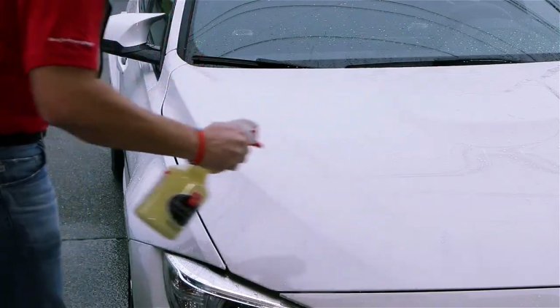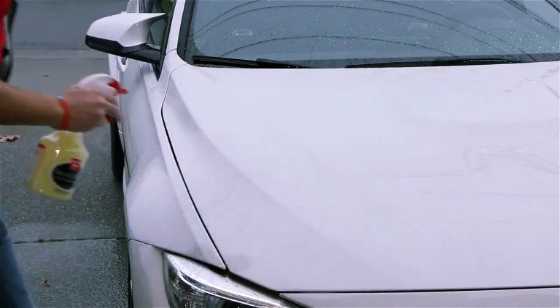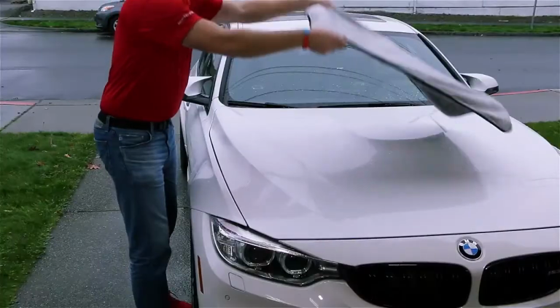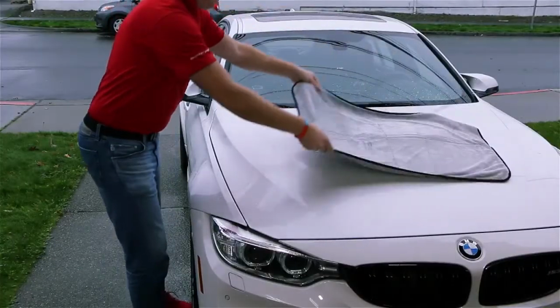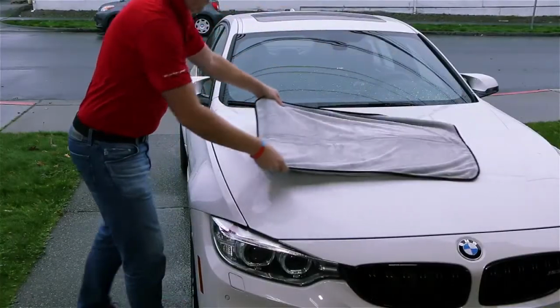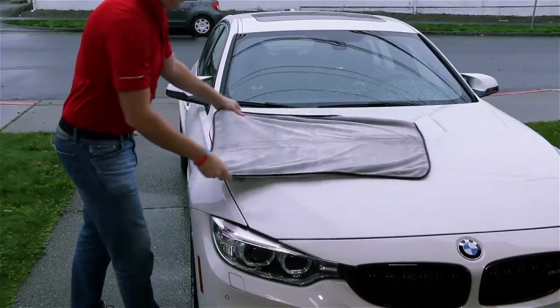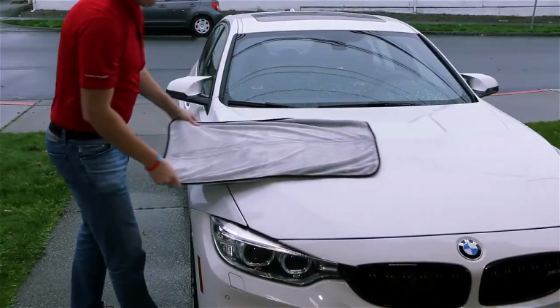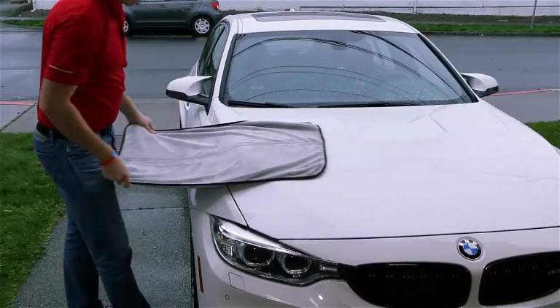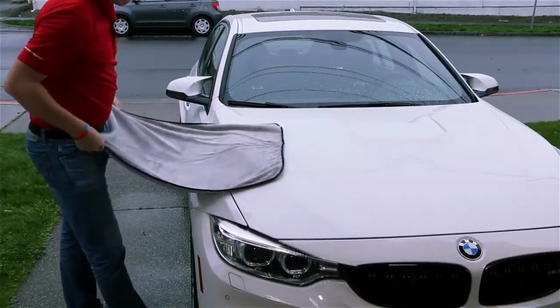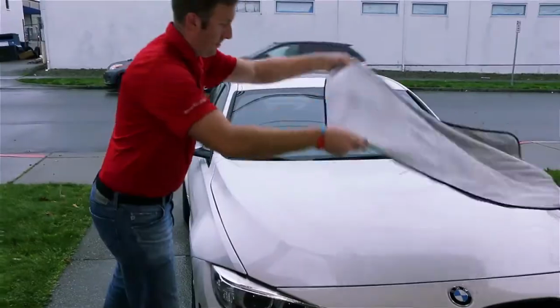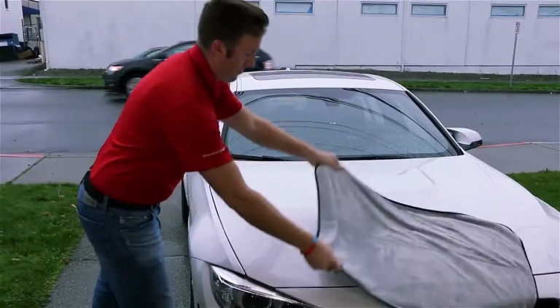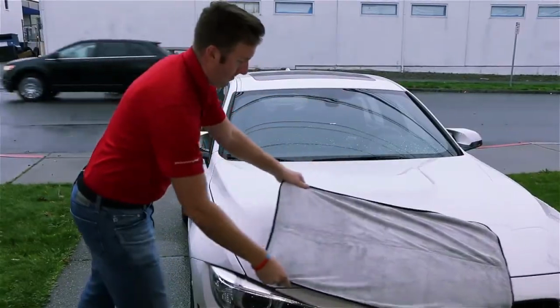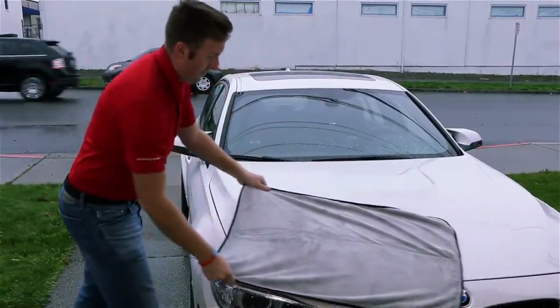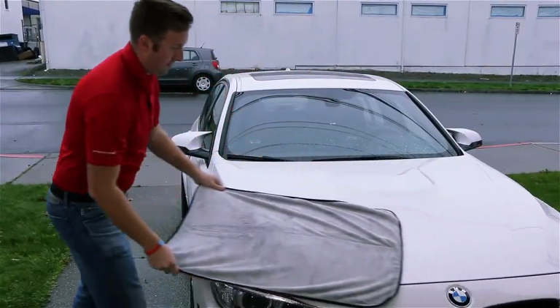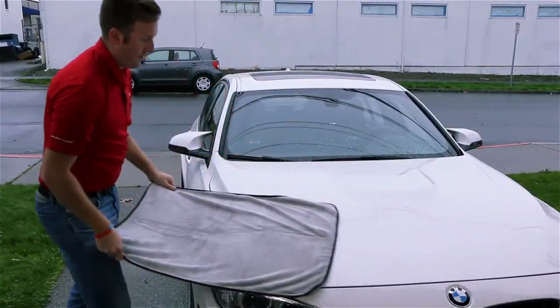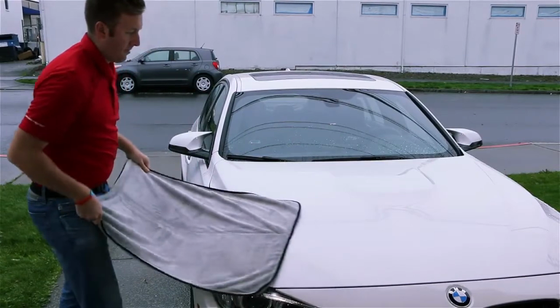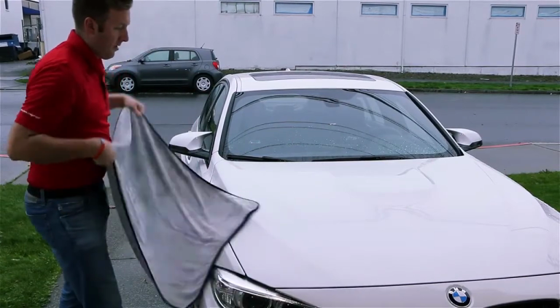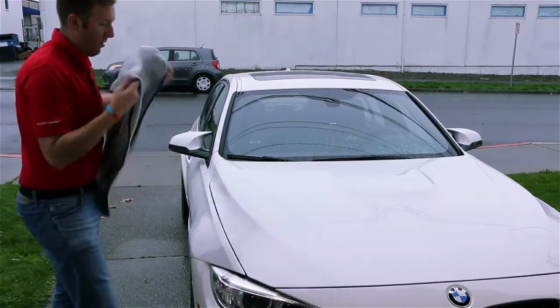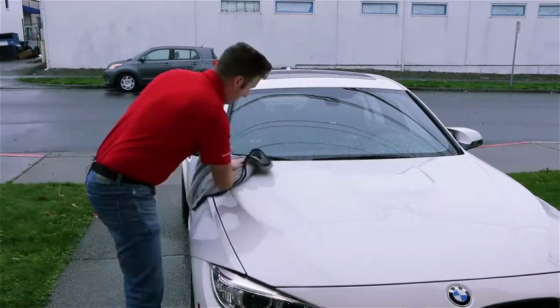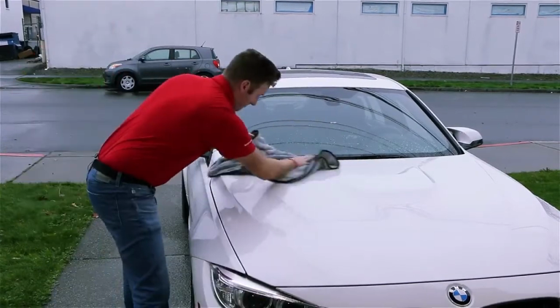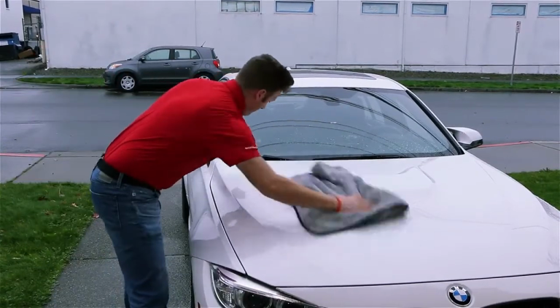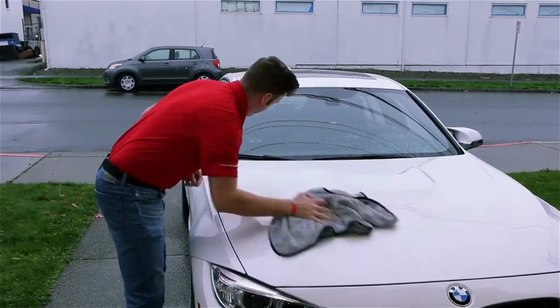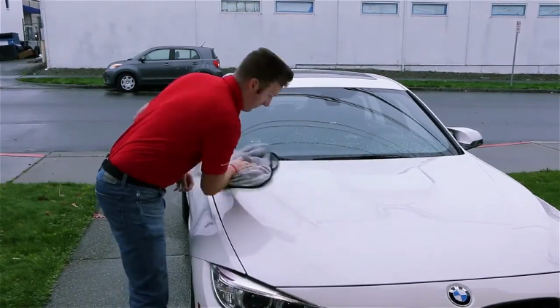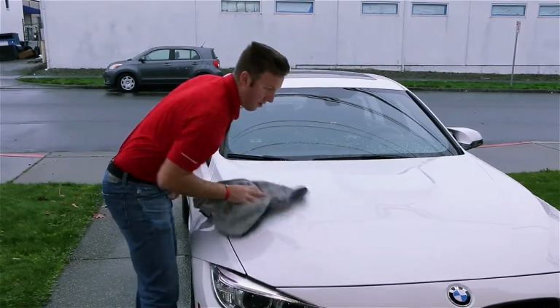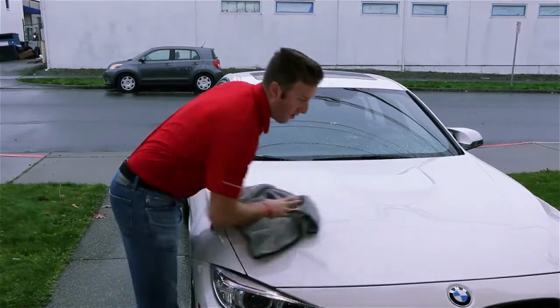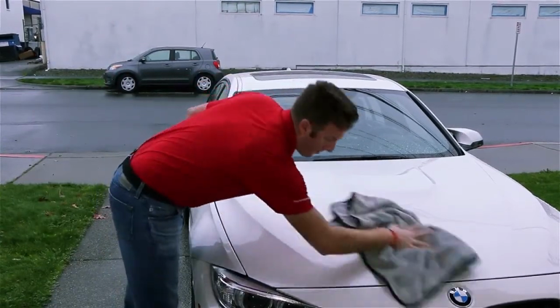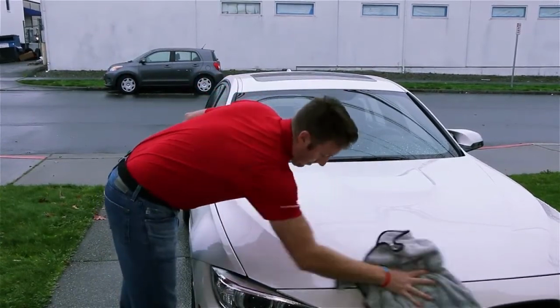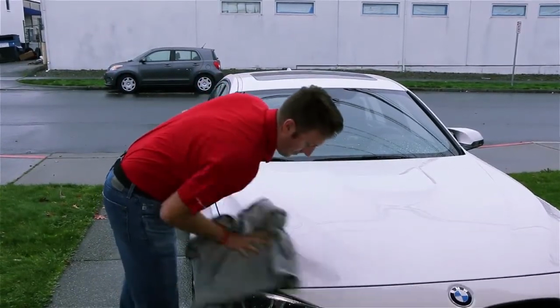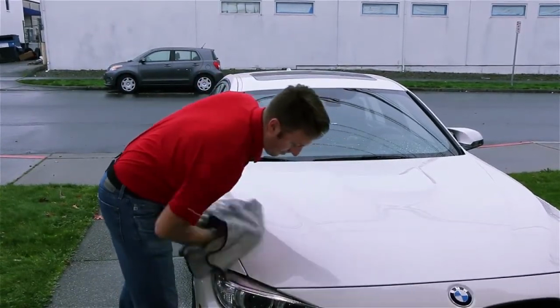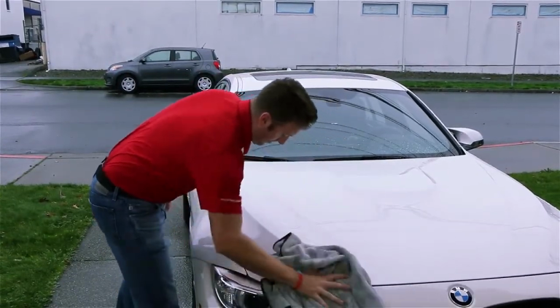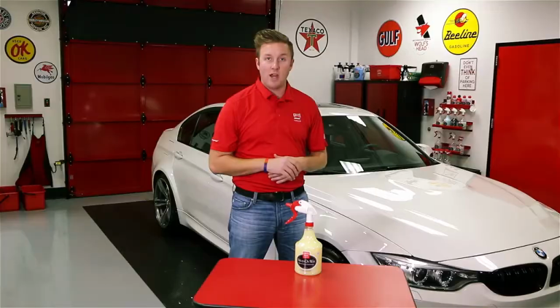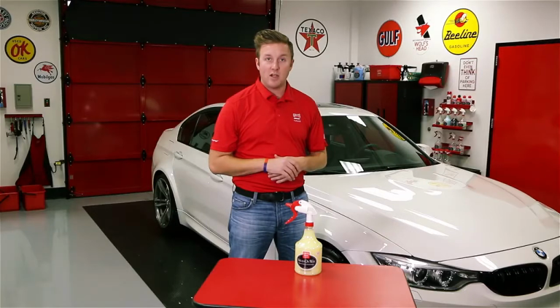This will leave behind a very thin layer of carnauba wax, which will have some water-beading characteristics, but primarily it's there to enhance your finish and increase the durability of your wax job.